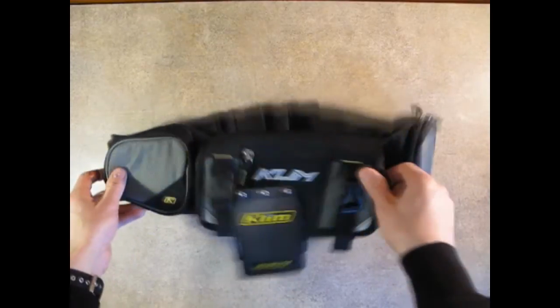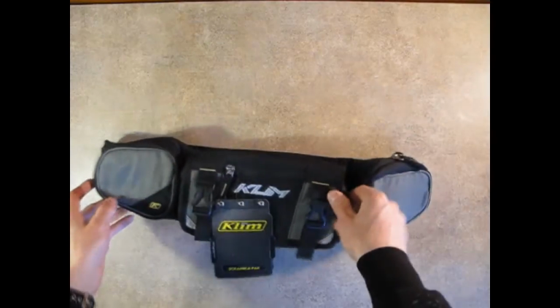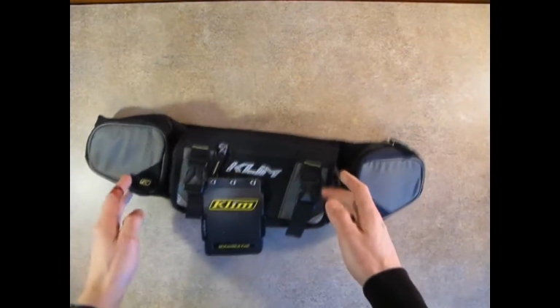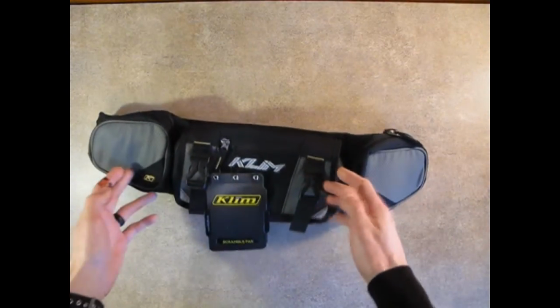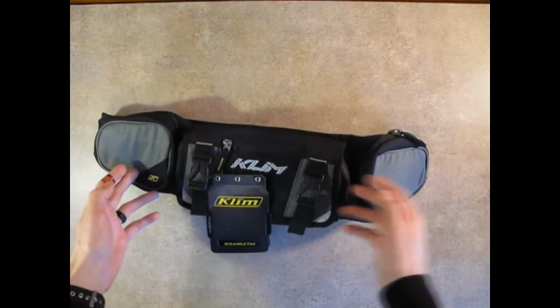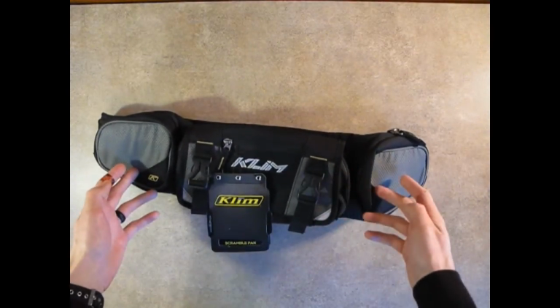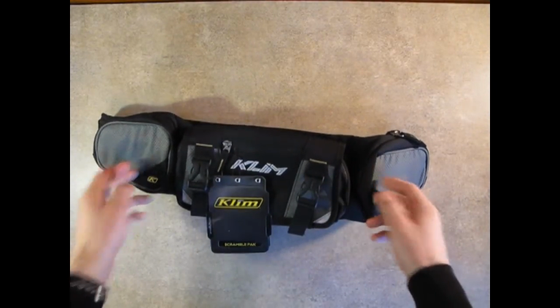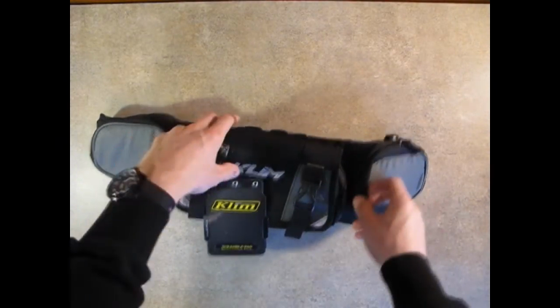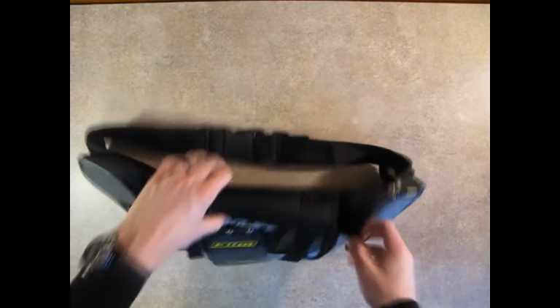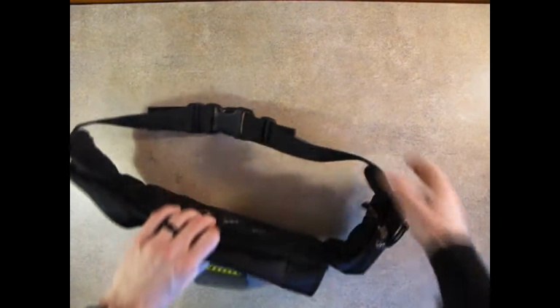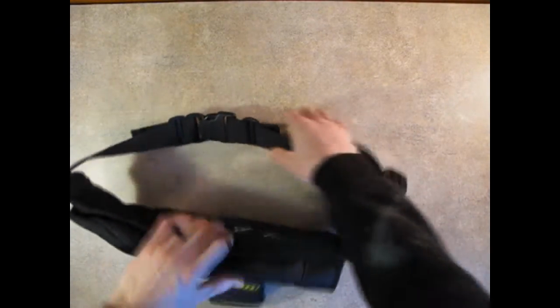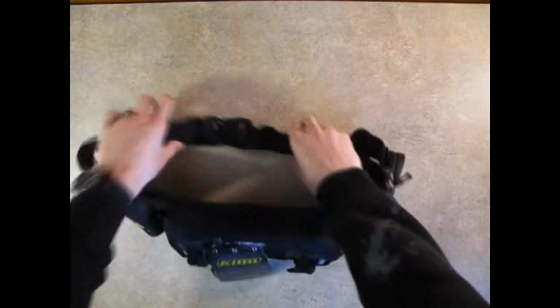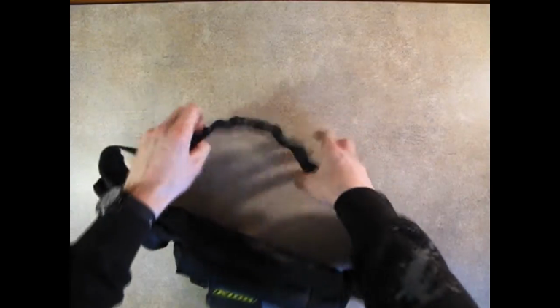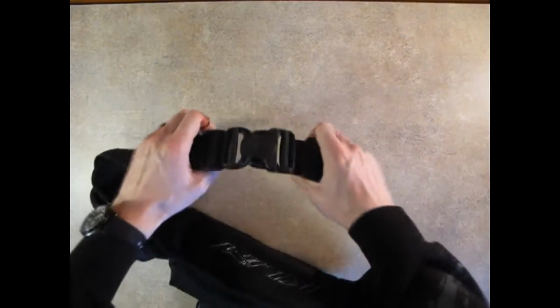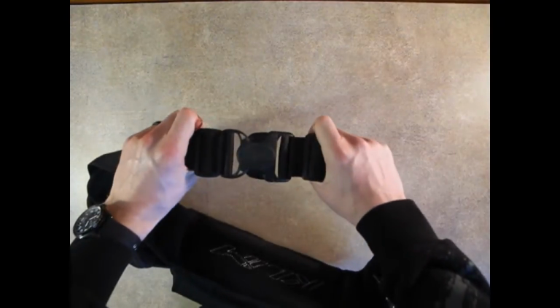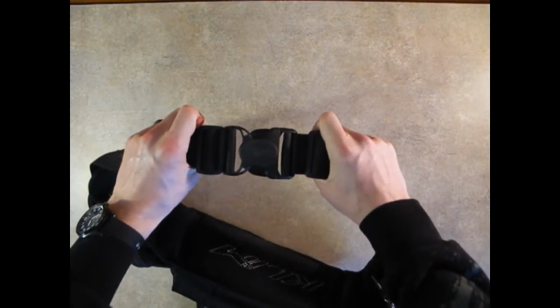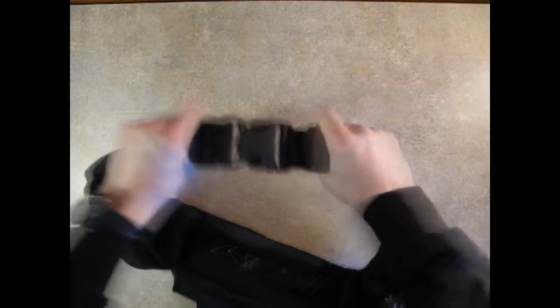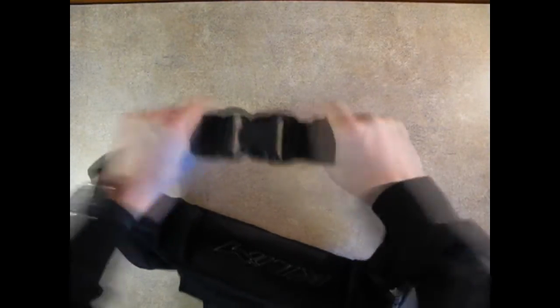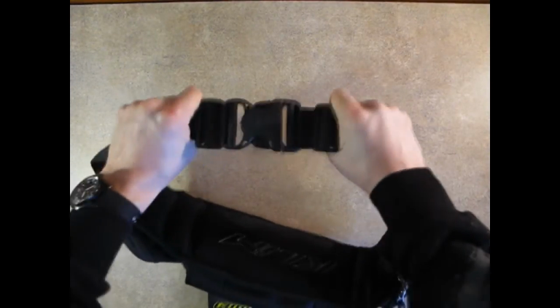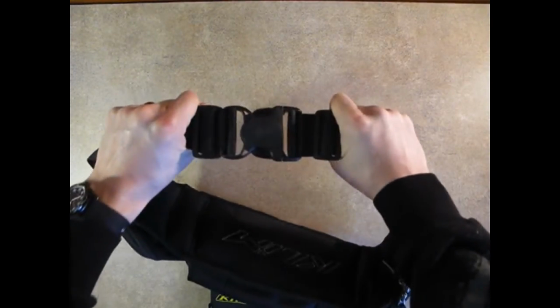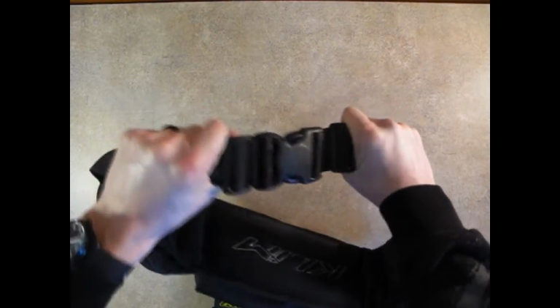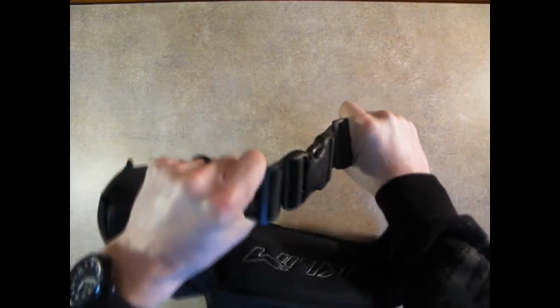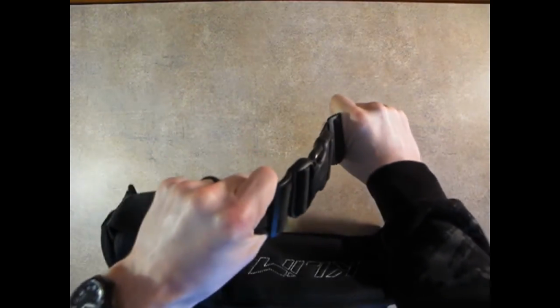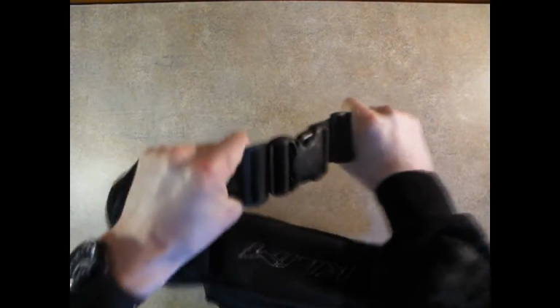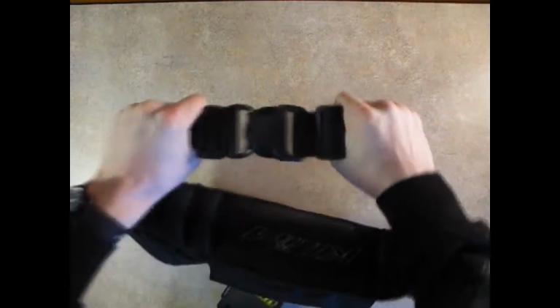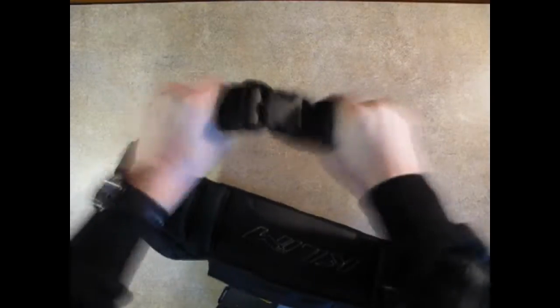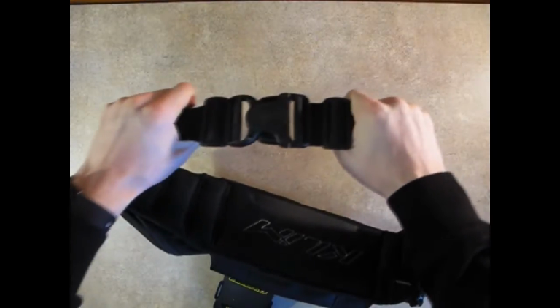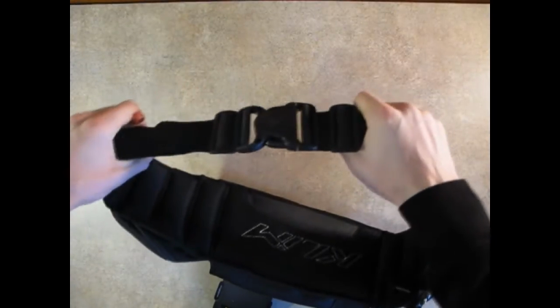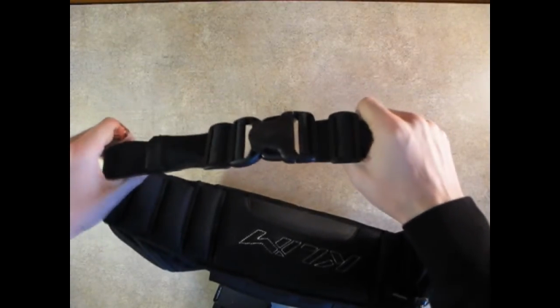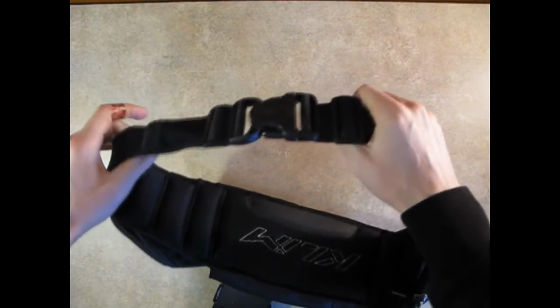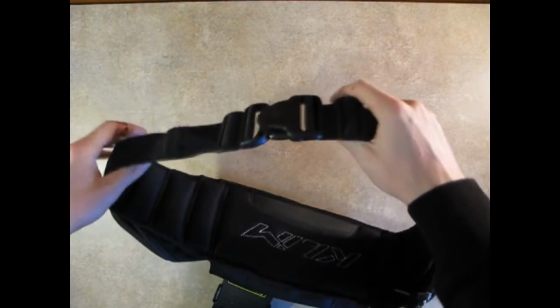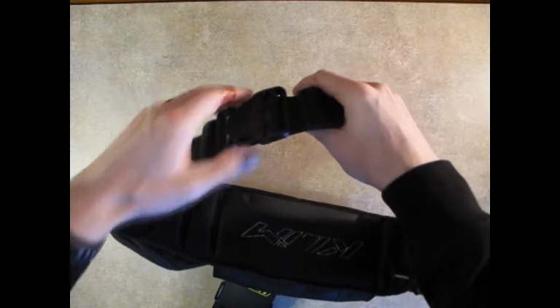On the back here, you can see you've got the three main compartments looping around to the front. They've got a really heavy duty buckle. This thing is holding really well — you can pull as much weight as you want and that thing is holding strong.